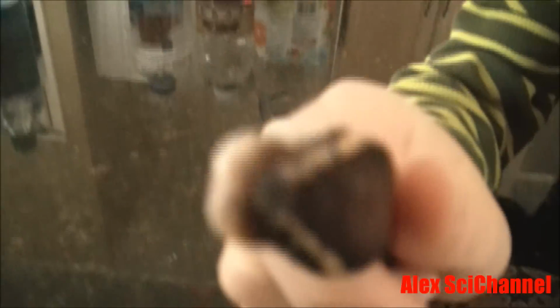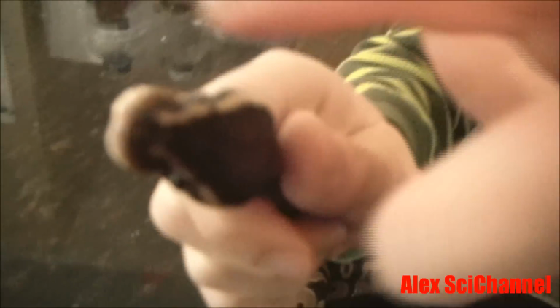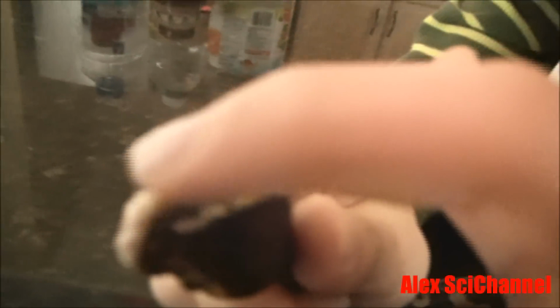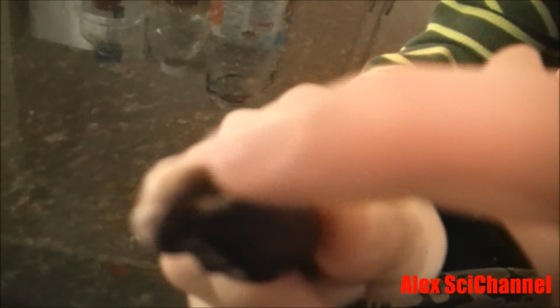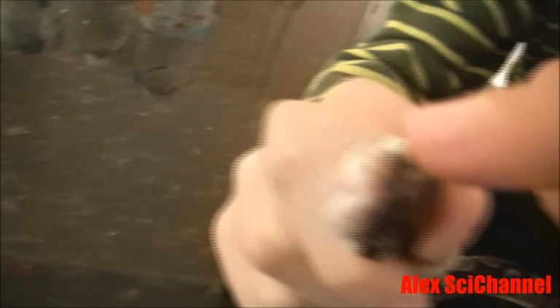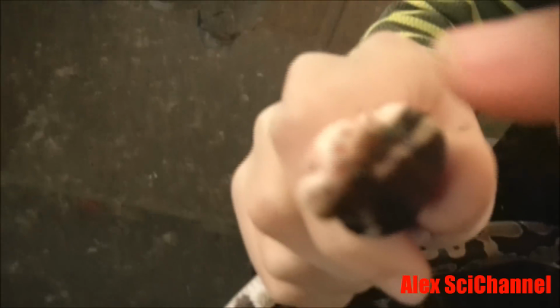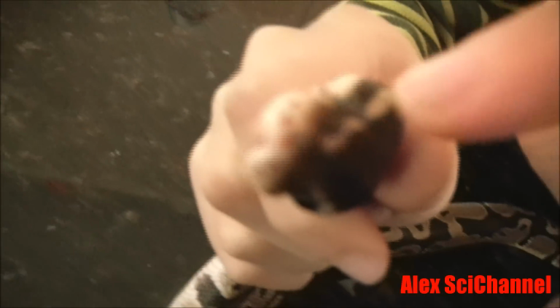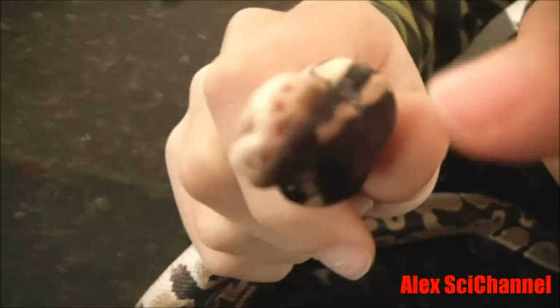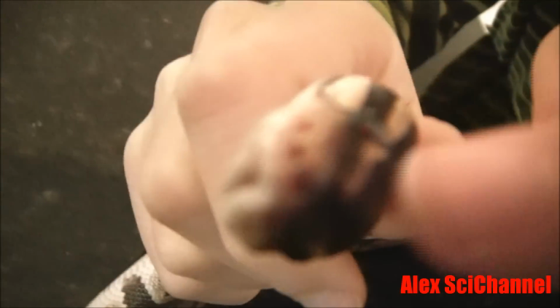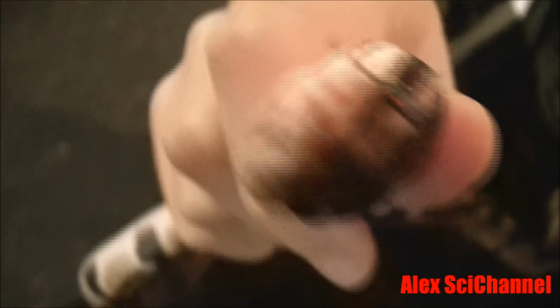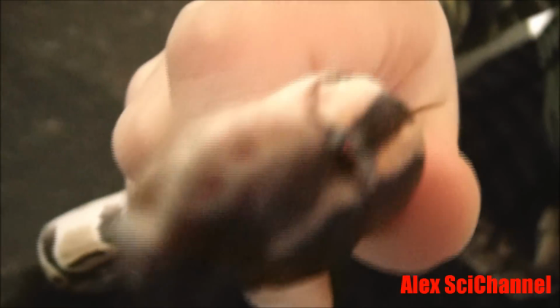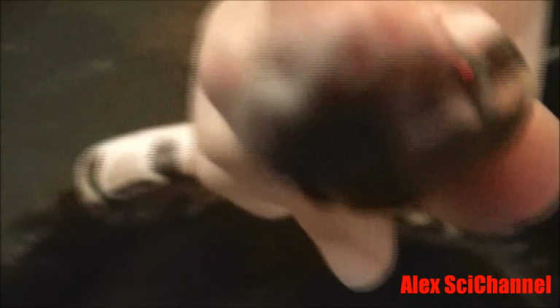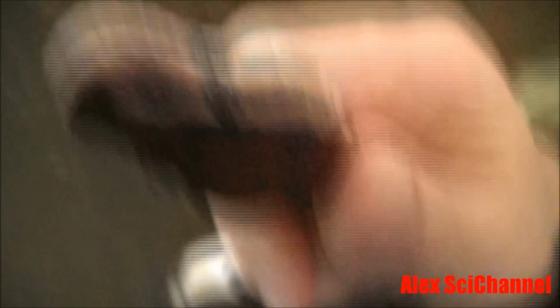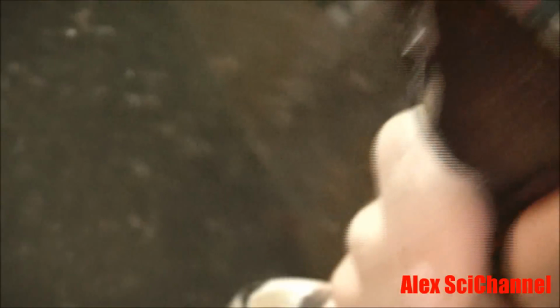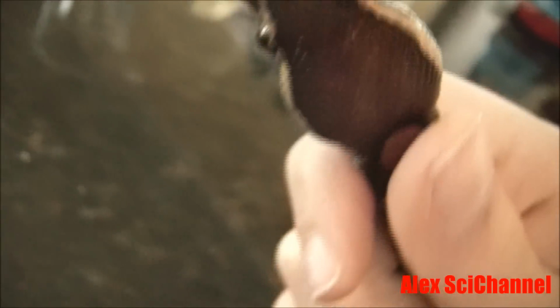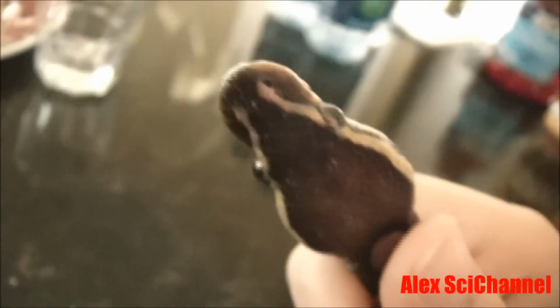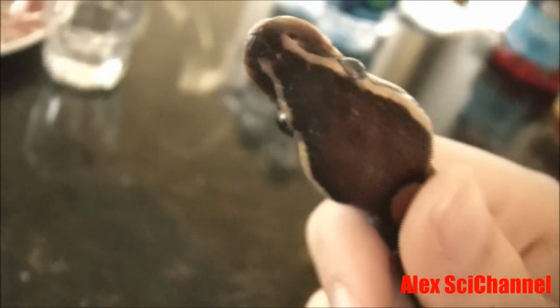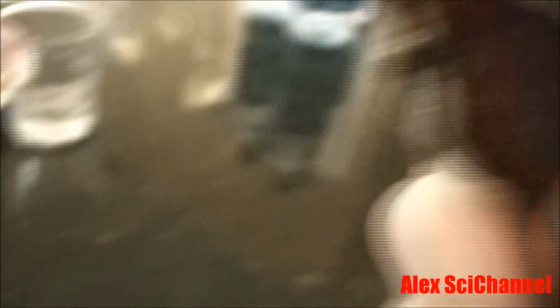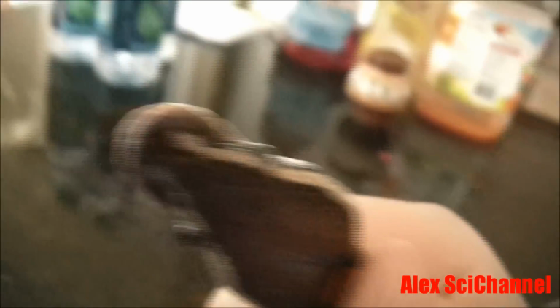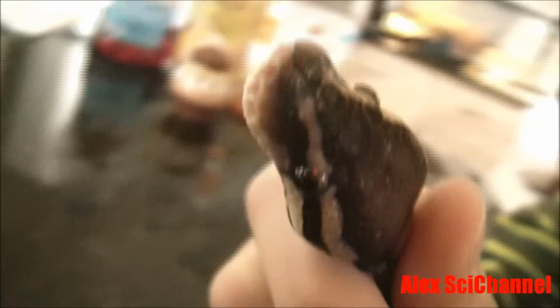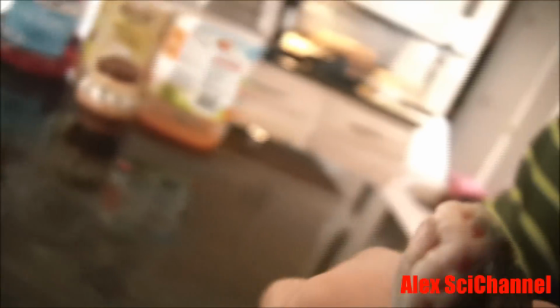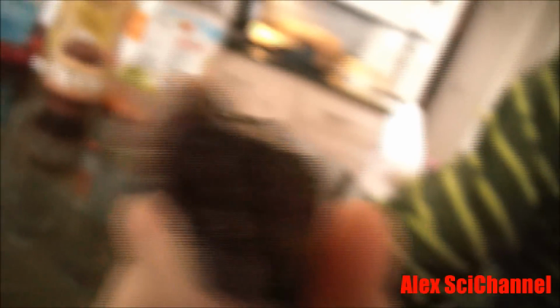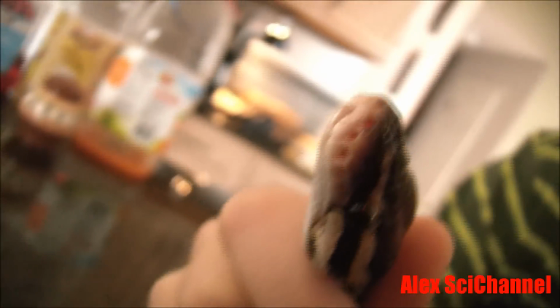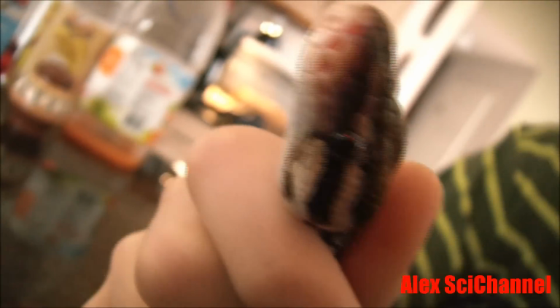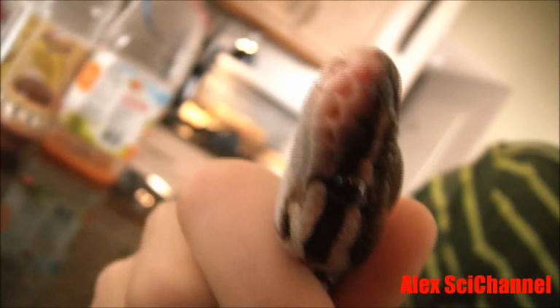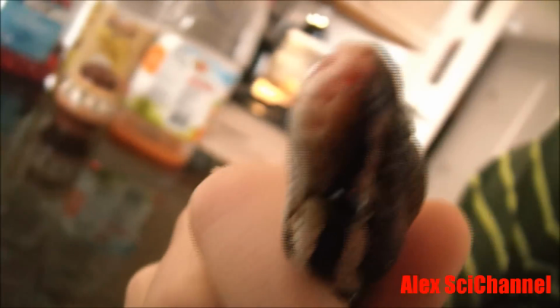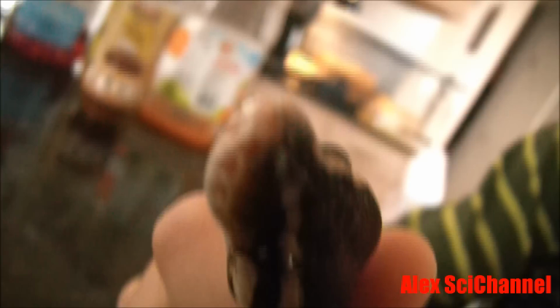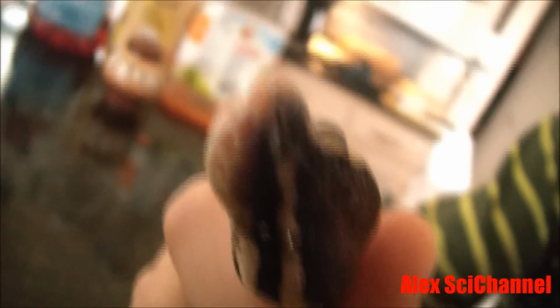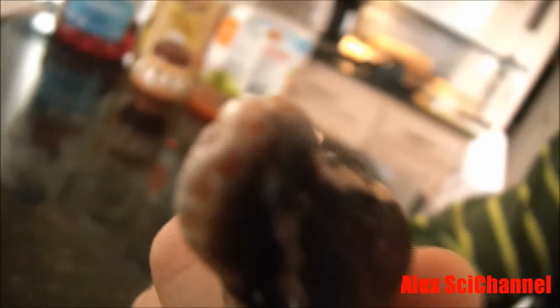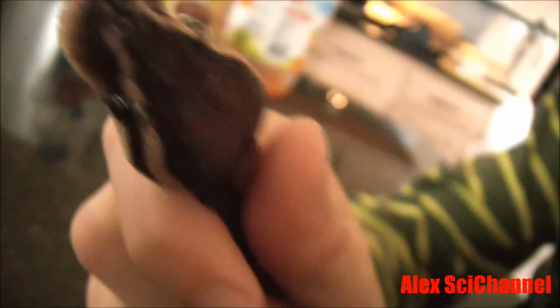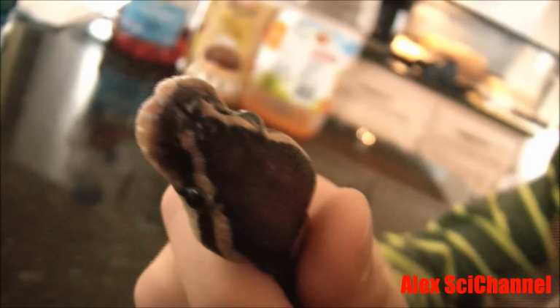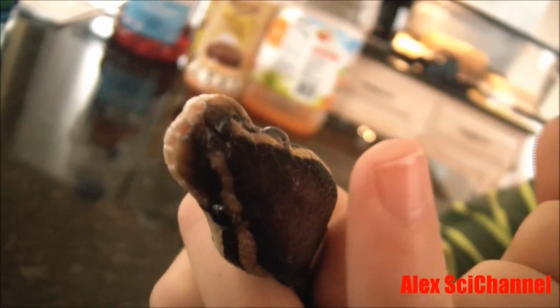See the holes on his snout? Those are his heat receptors for picking up heat.